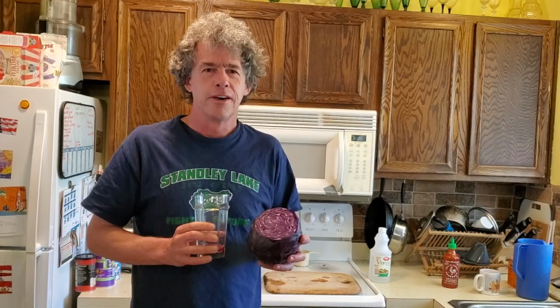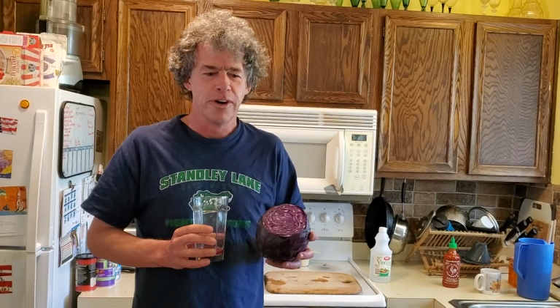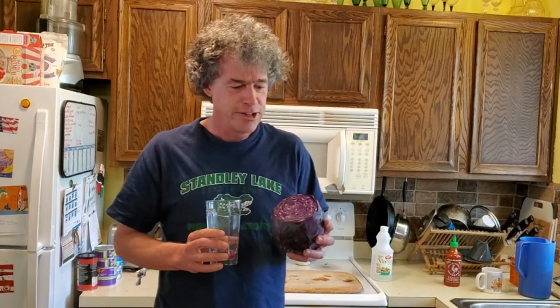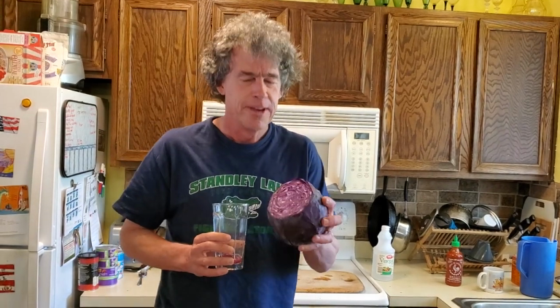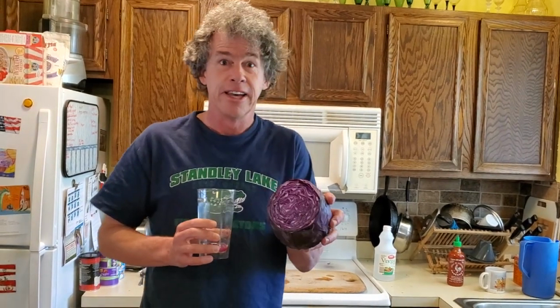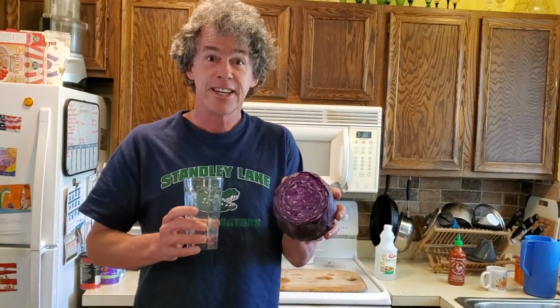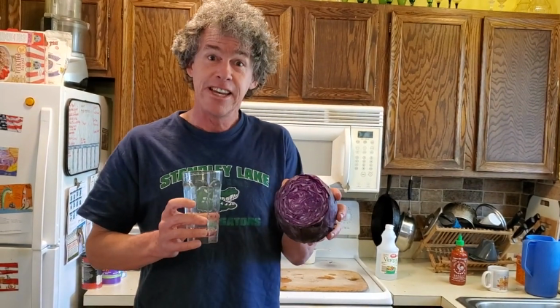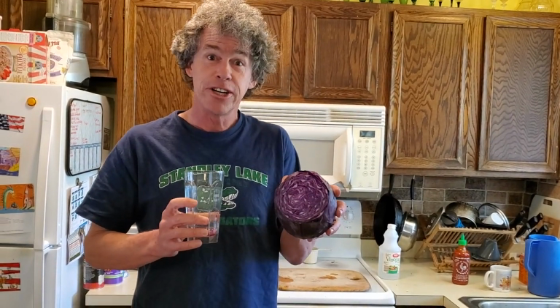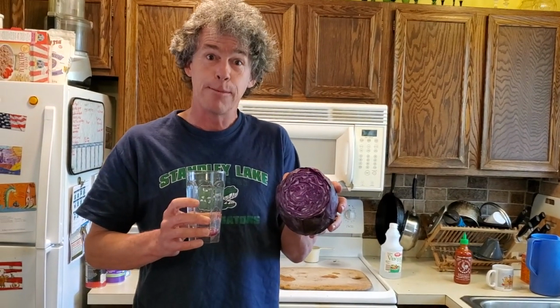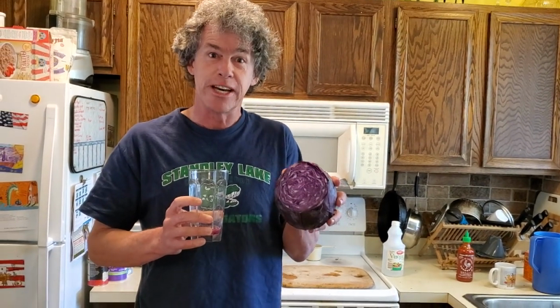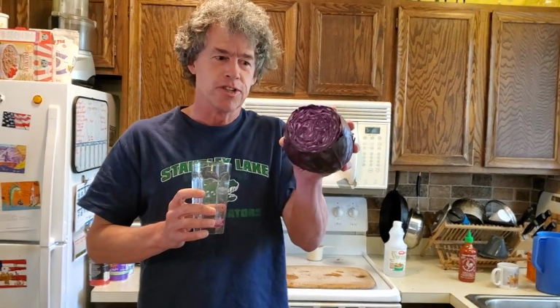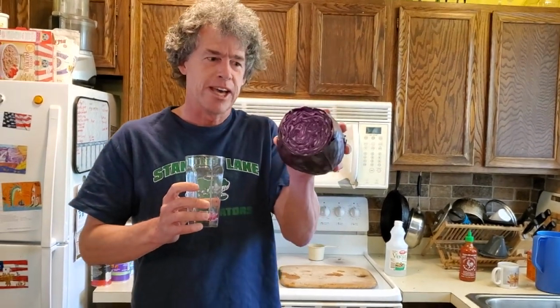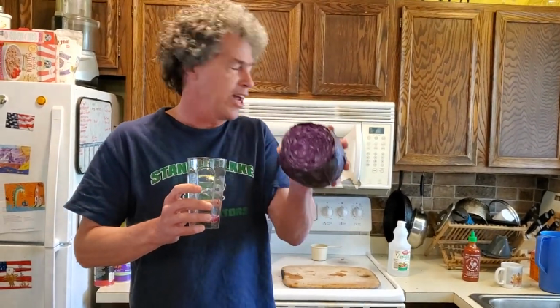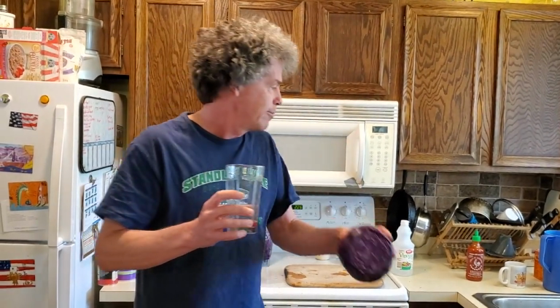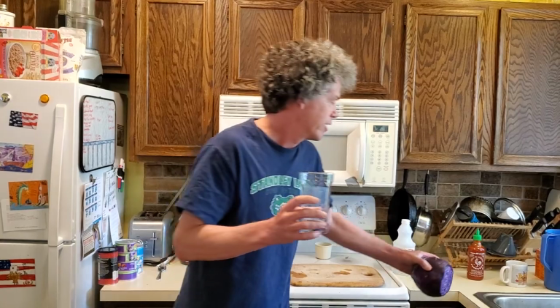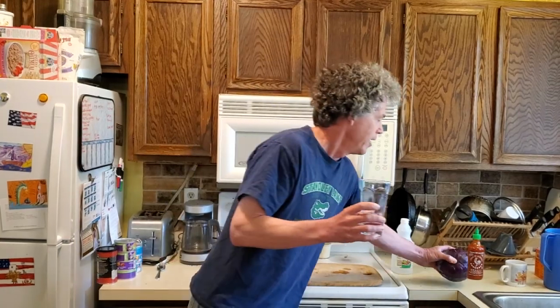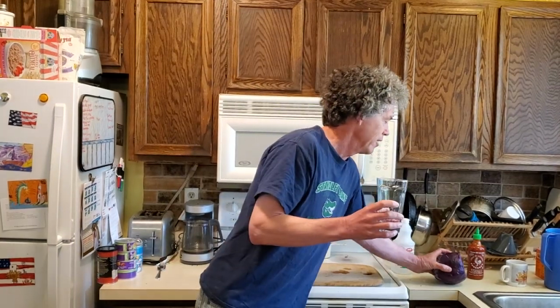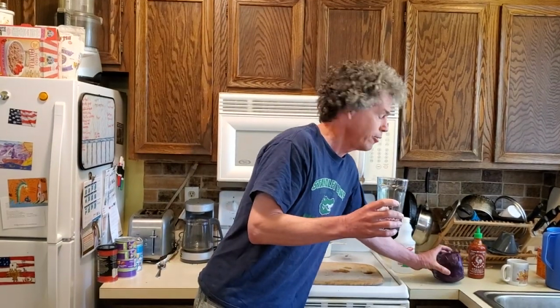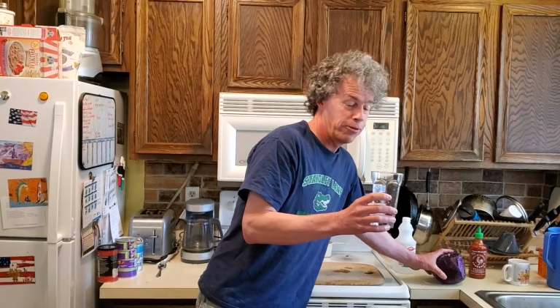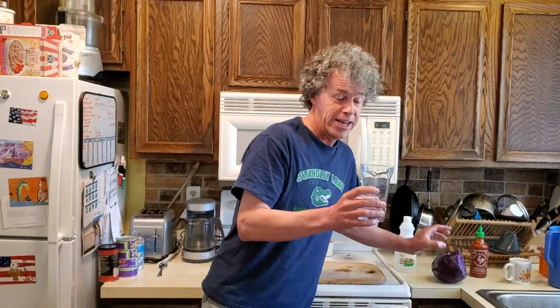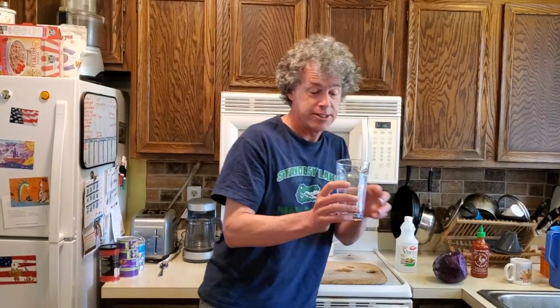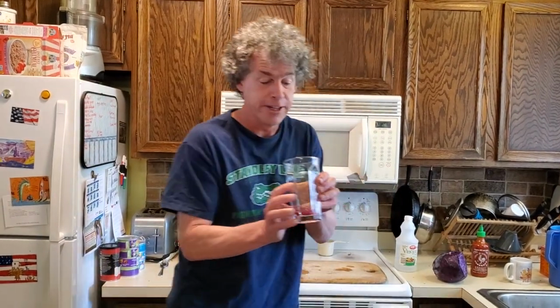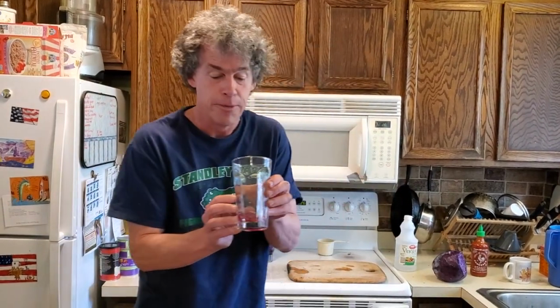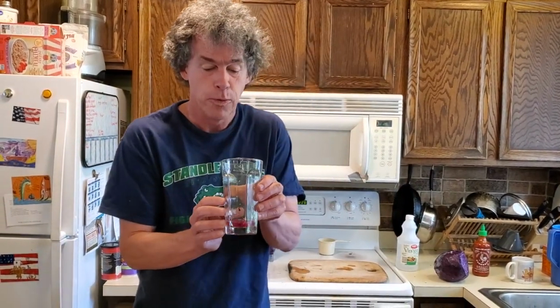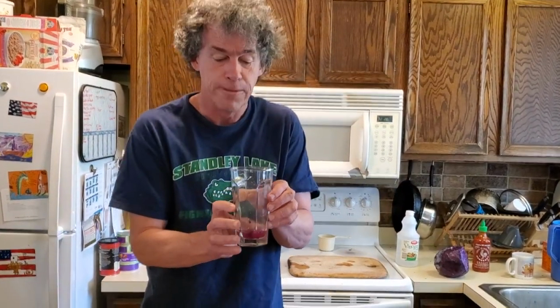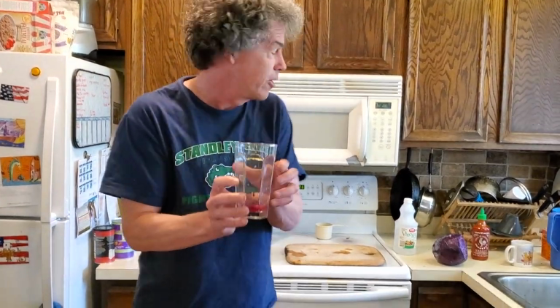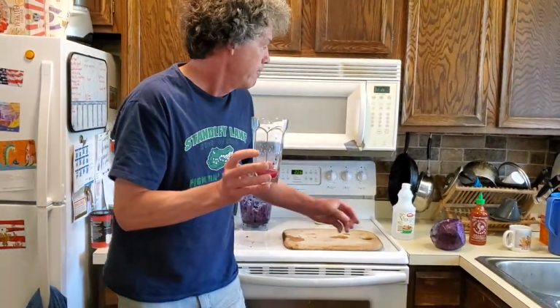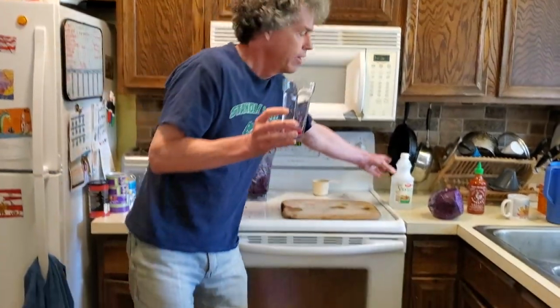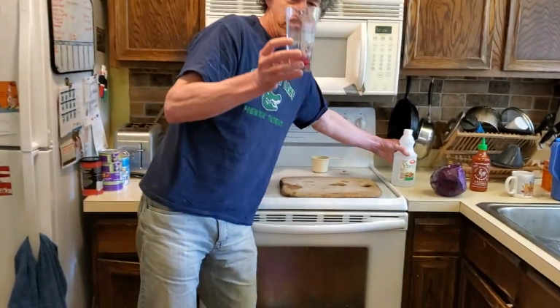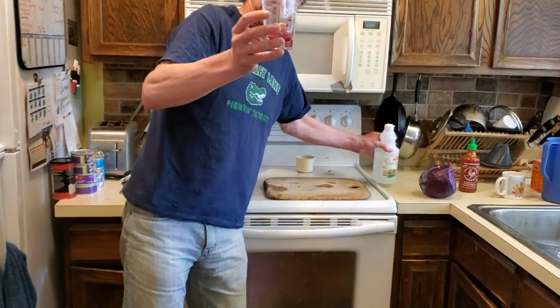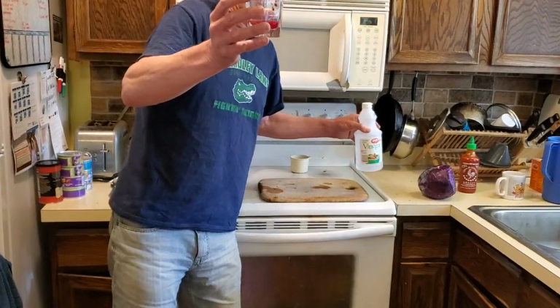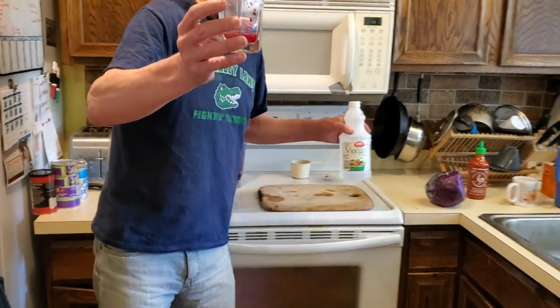Good morning, Gators. Again, this is a continuation of Cabbage Day. So we have red cabbage here, and if you remember from the last little video, when we put vinegar in, it turned pink.